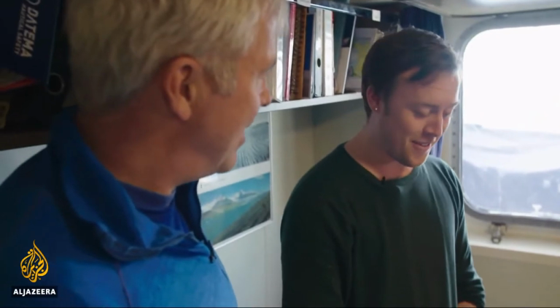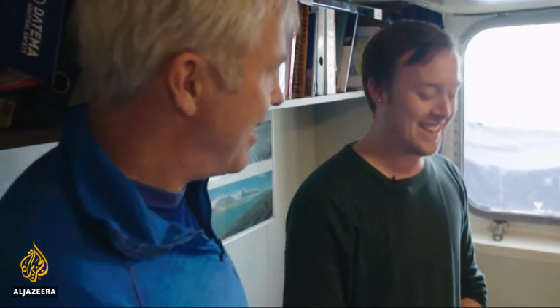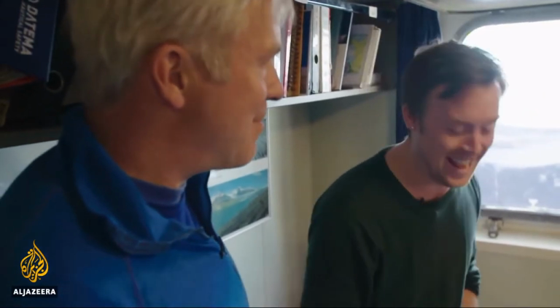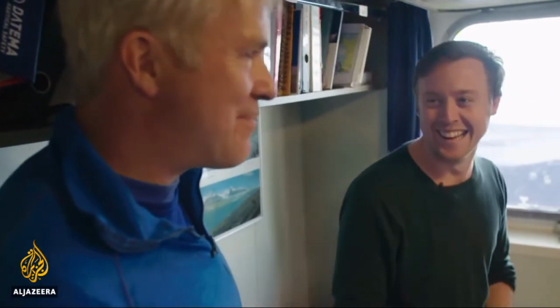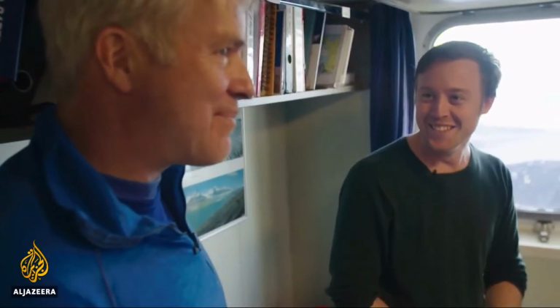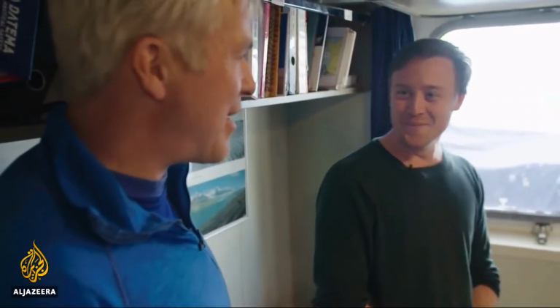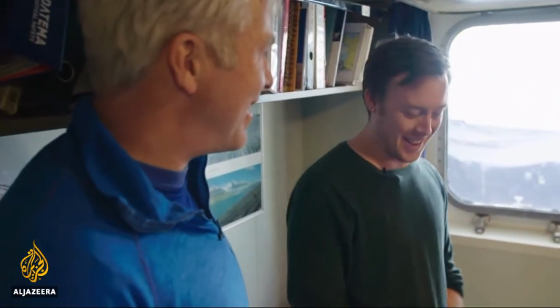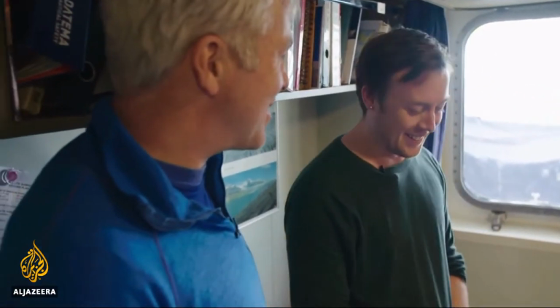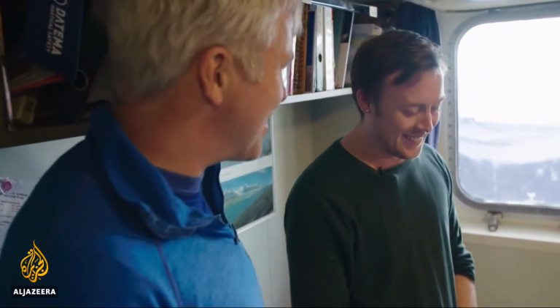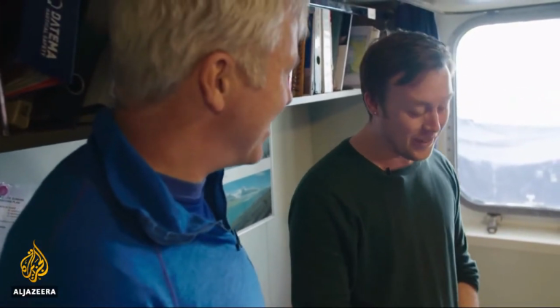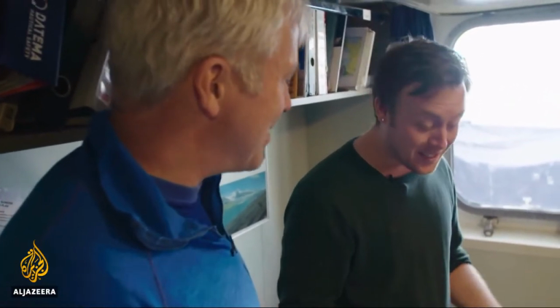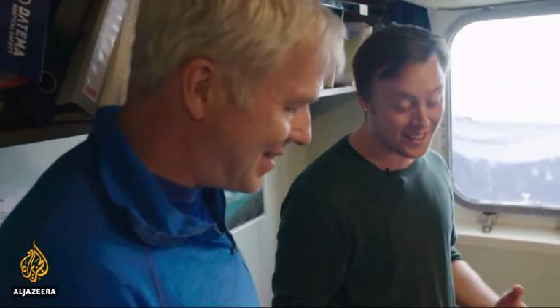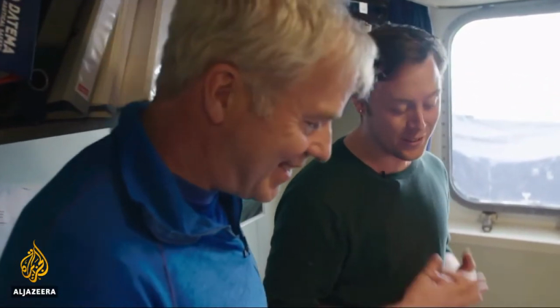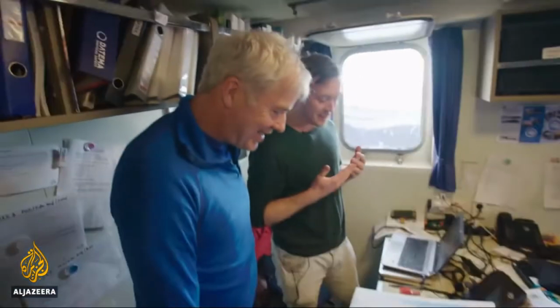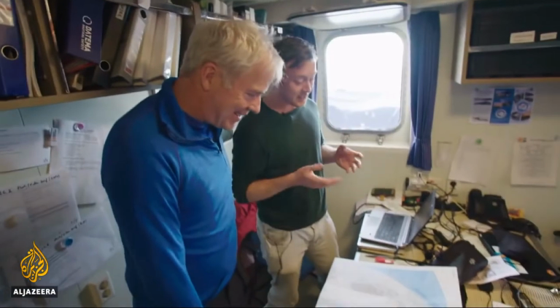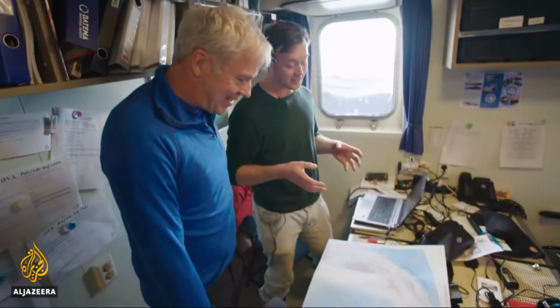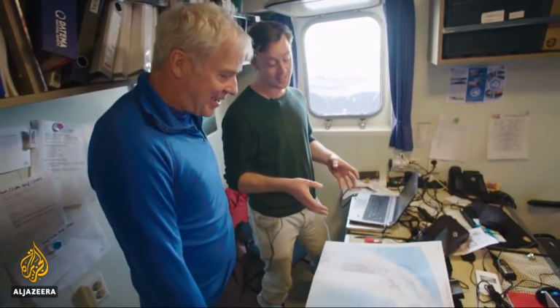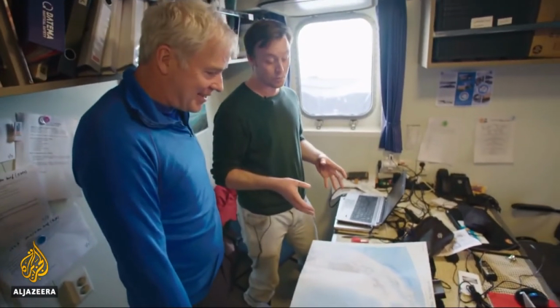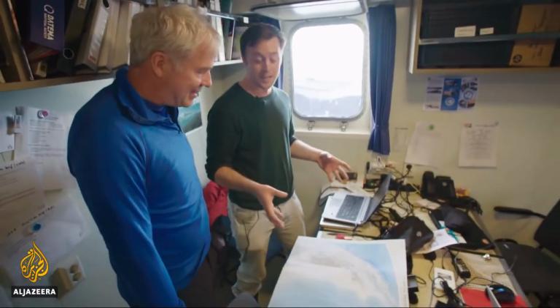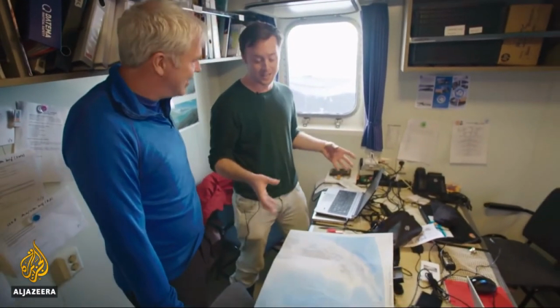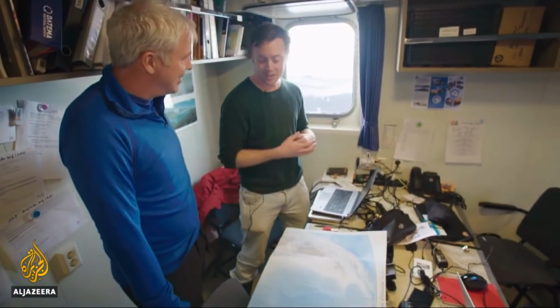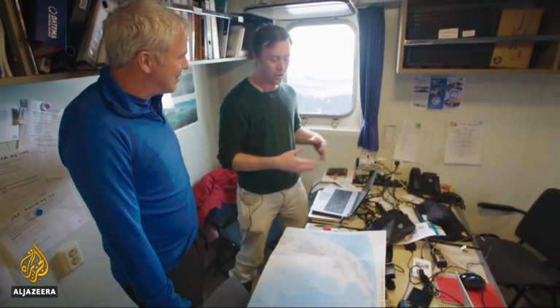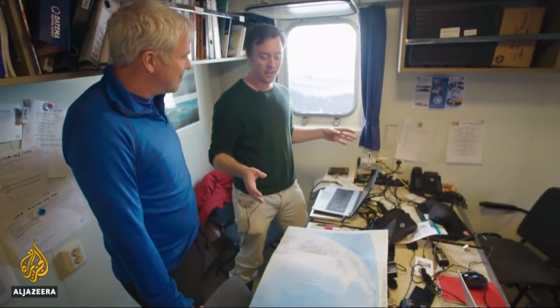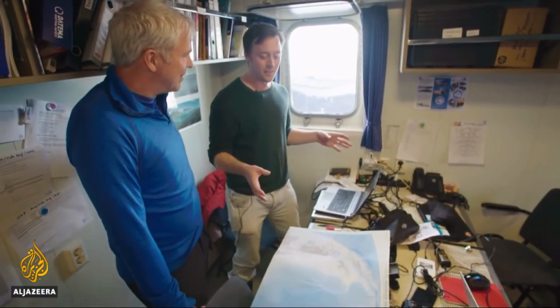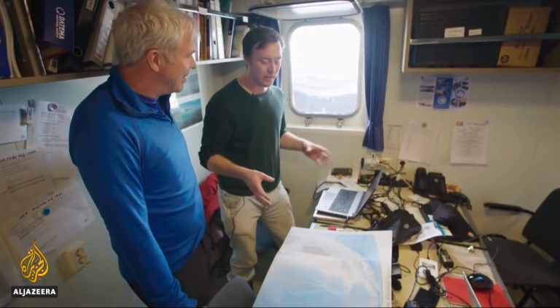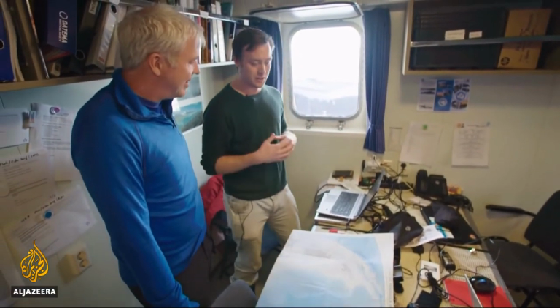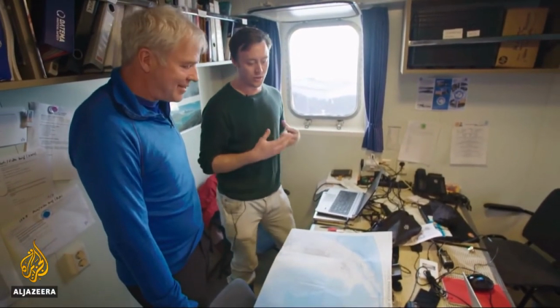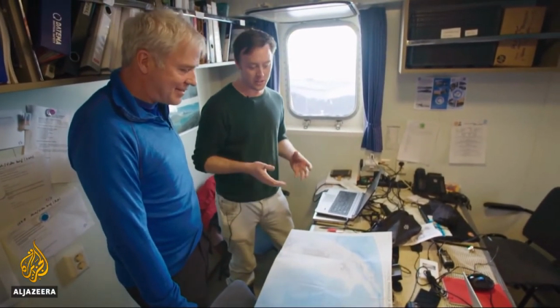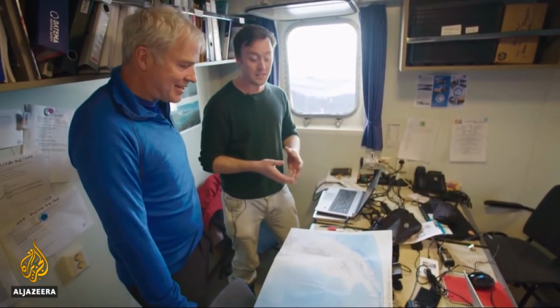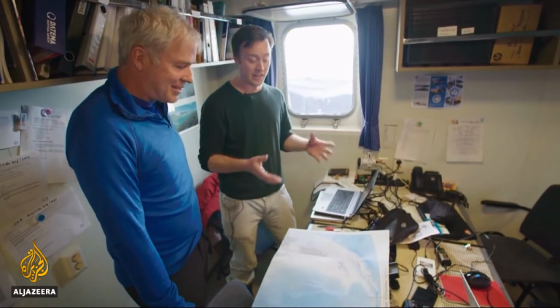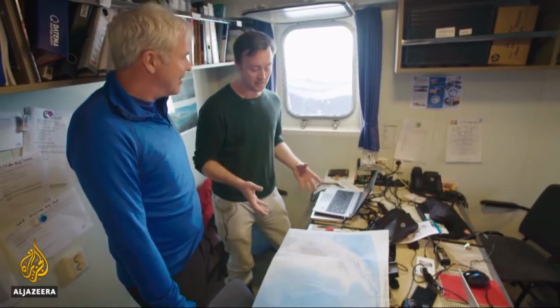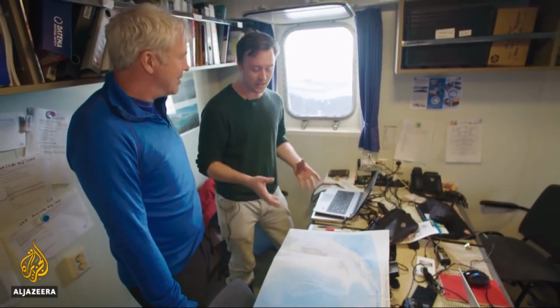Yeah, terrifying. But very exciting as well. Exciting, and it kind of just makes the case that this is pristine. This area is not developed — it's not got industry, it's never had industry.